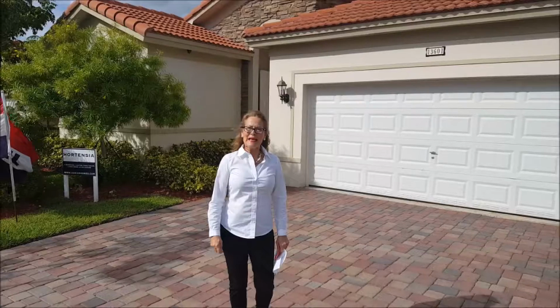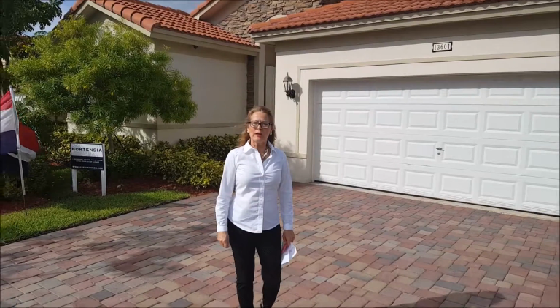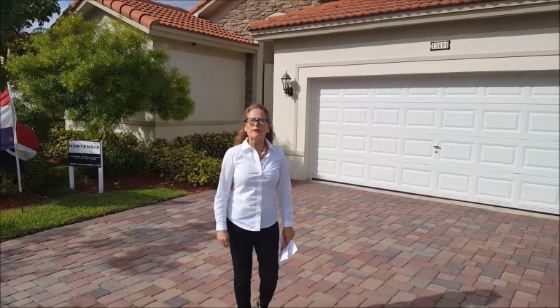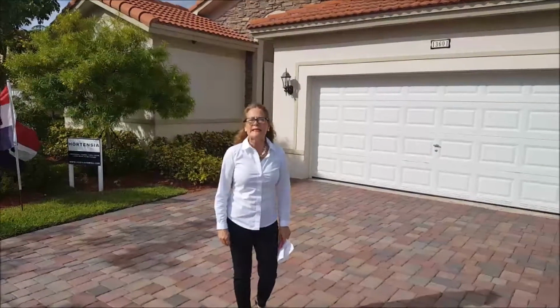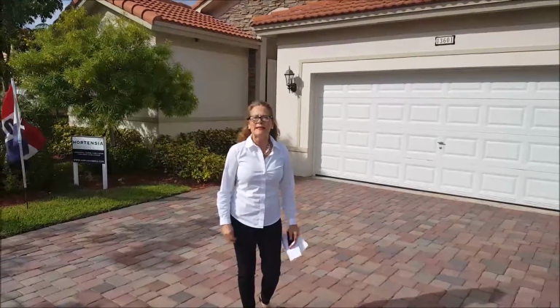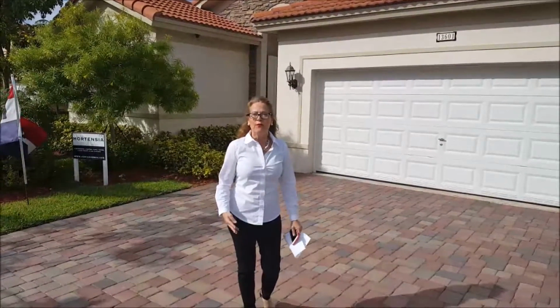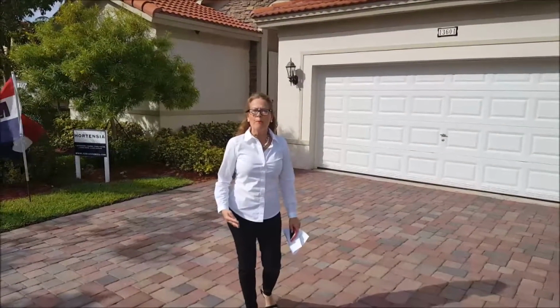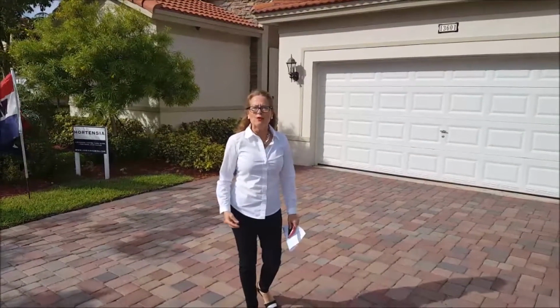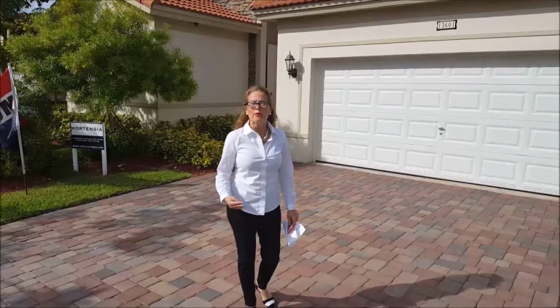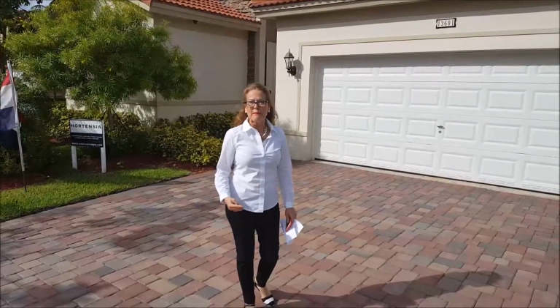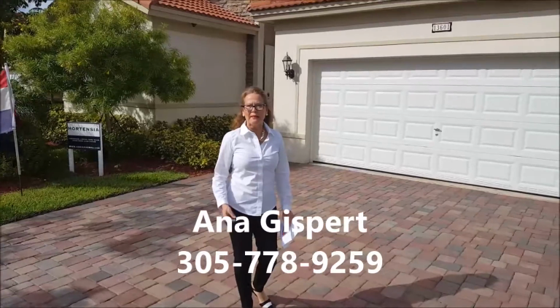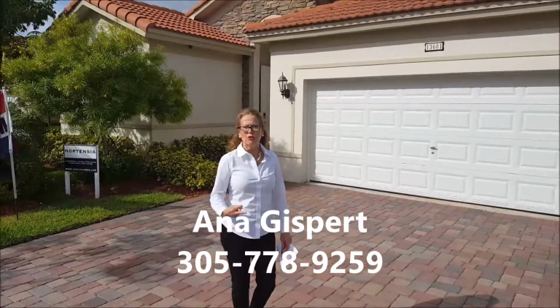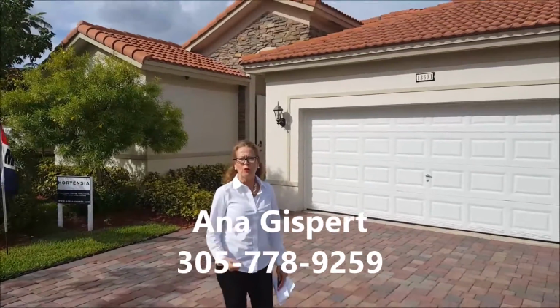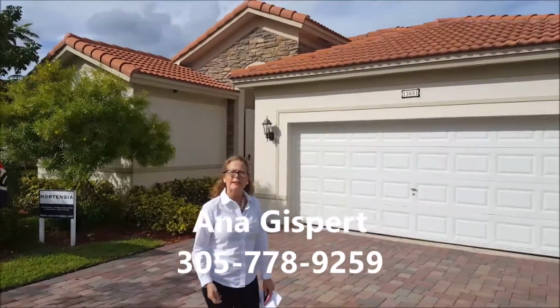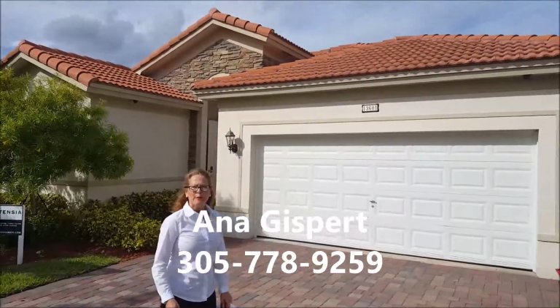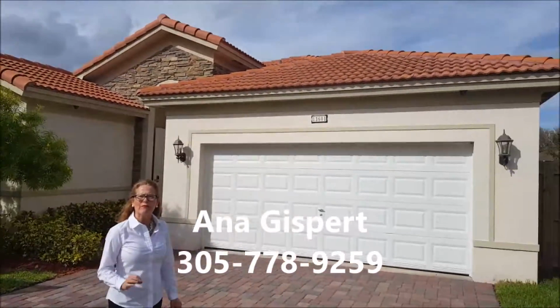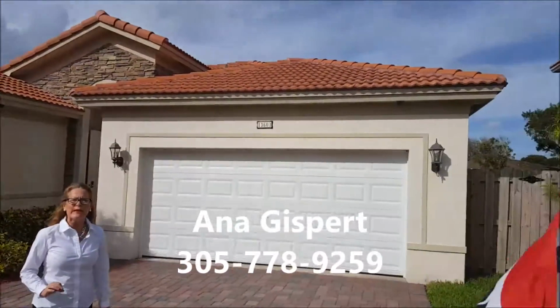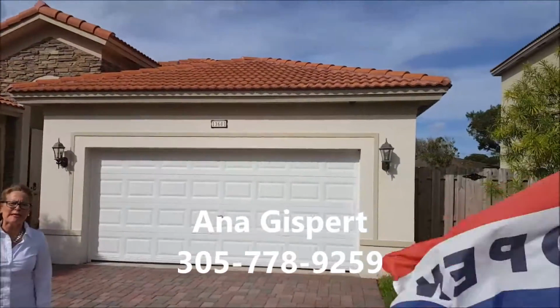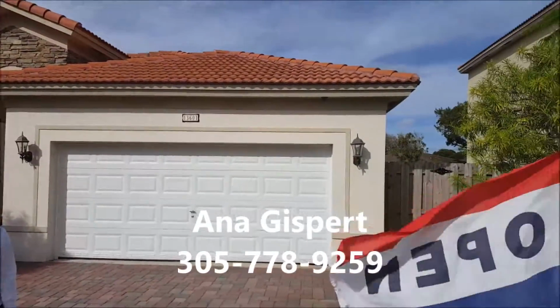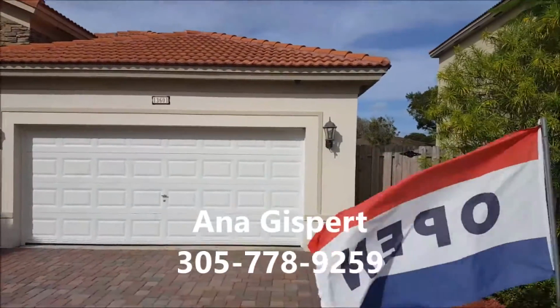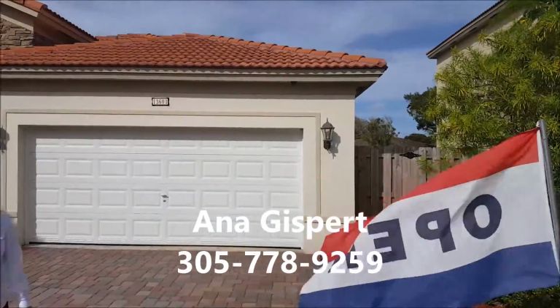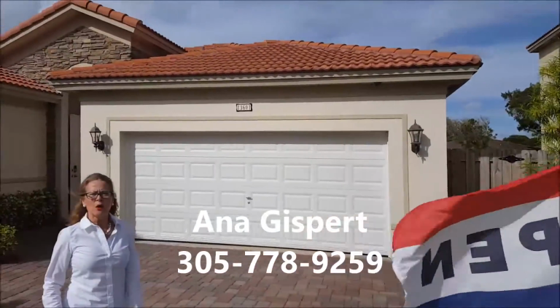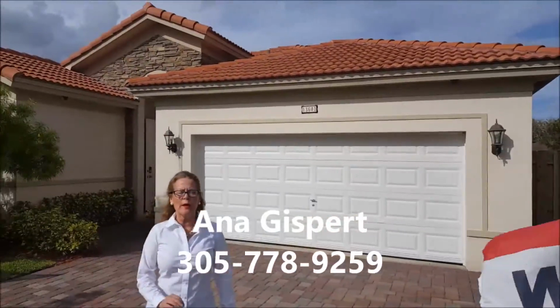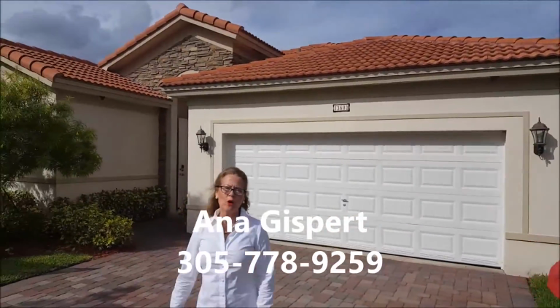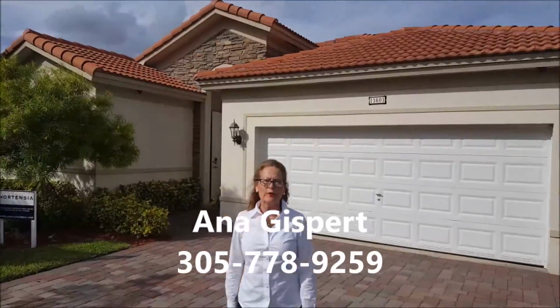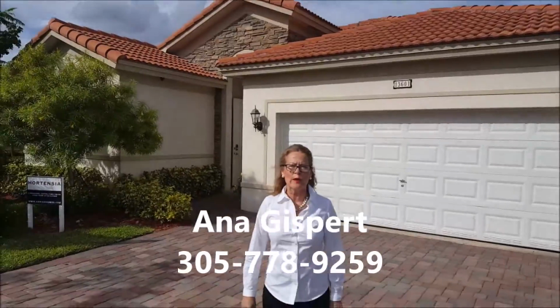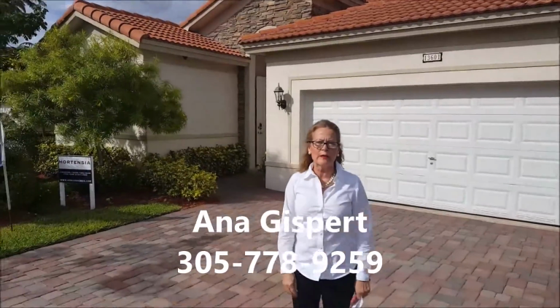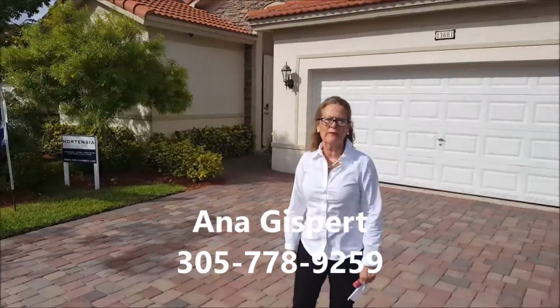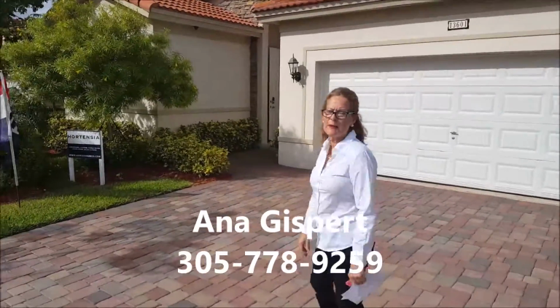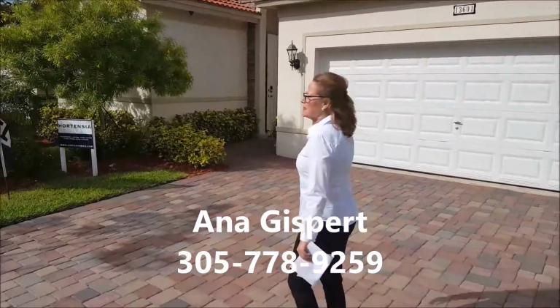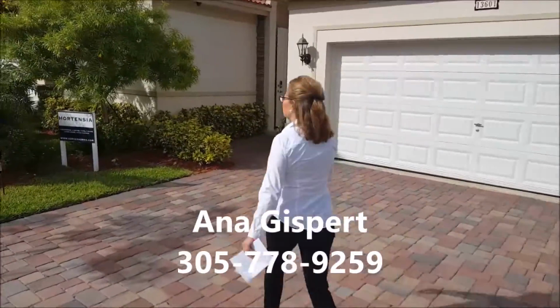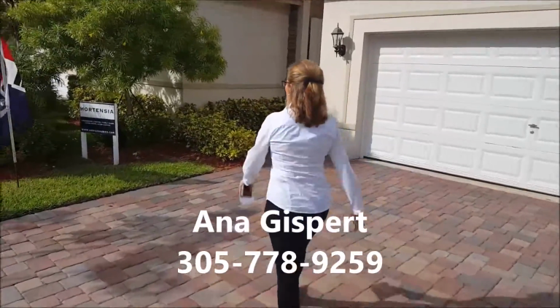Look at the Hortensia. It's a four-bedroom, three-bath, two-car garage with a very interesting layout. This is over 2,400 square feet of living space. Let's go.